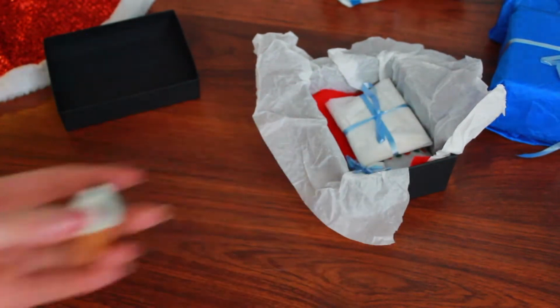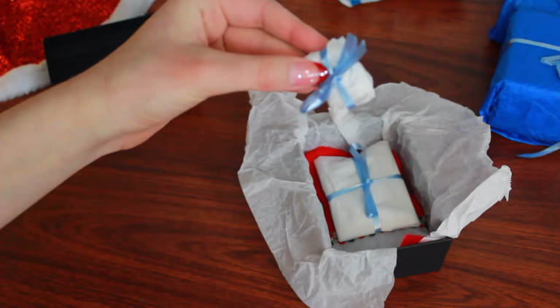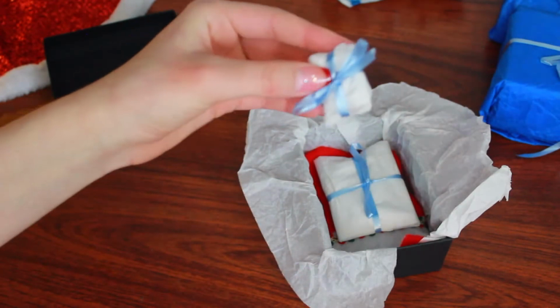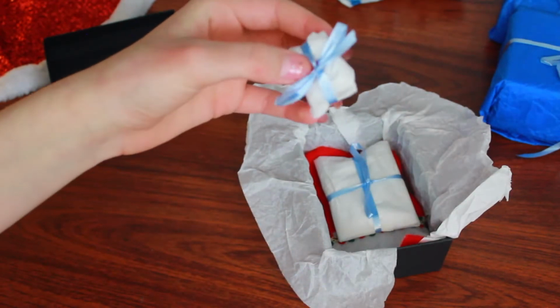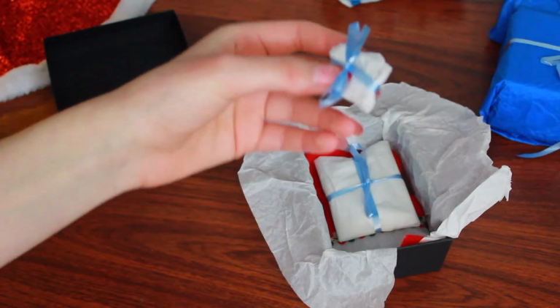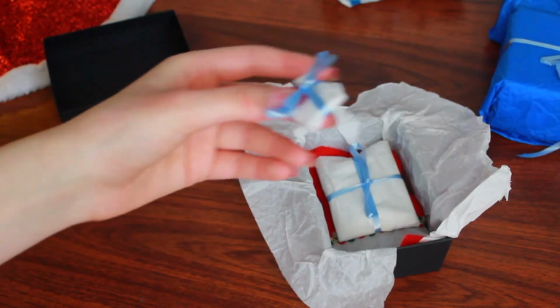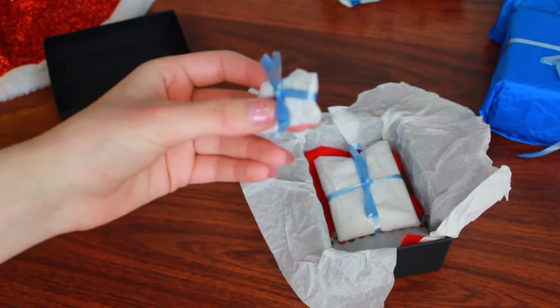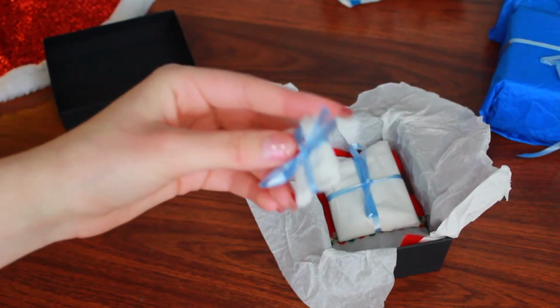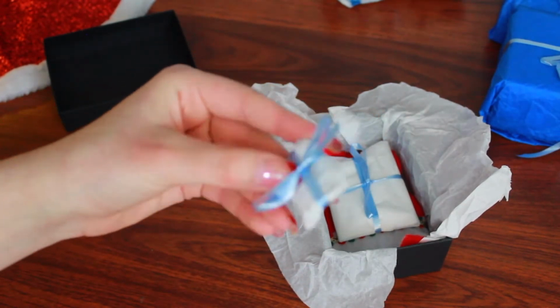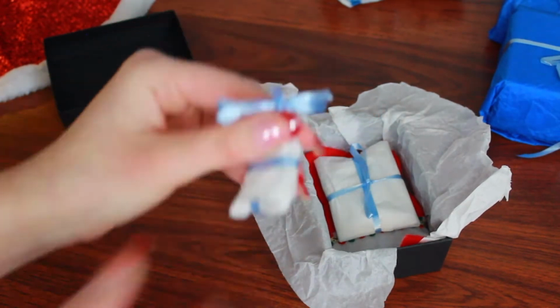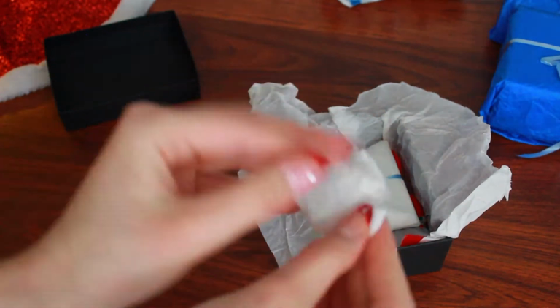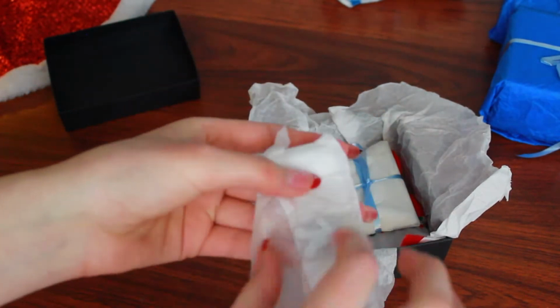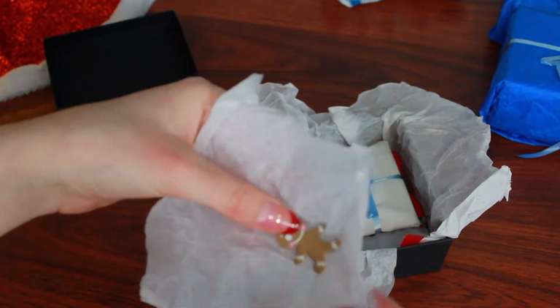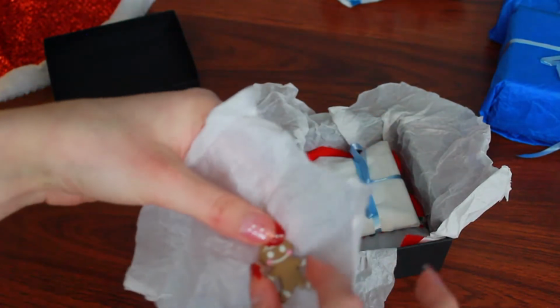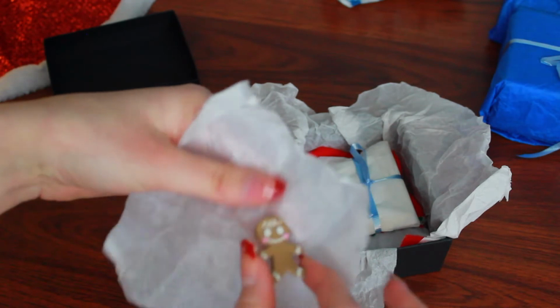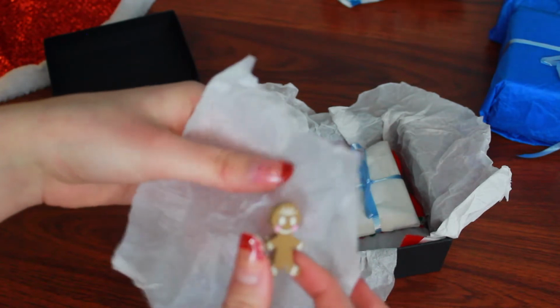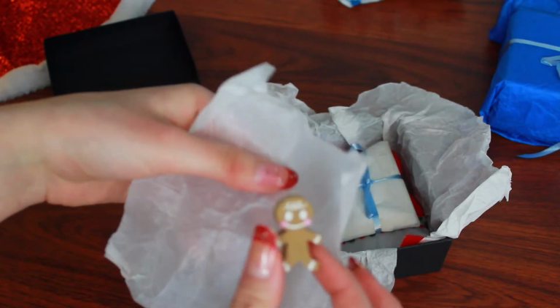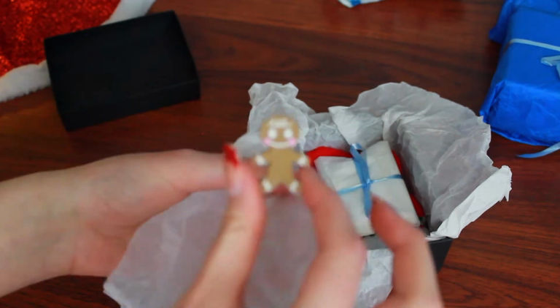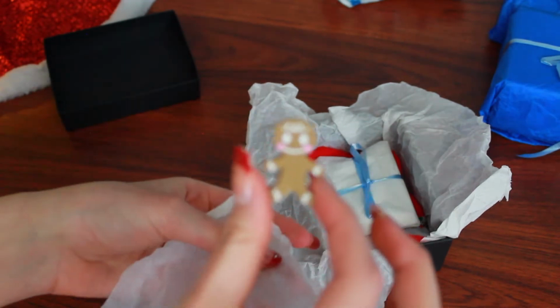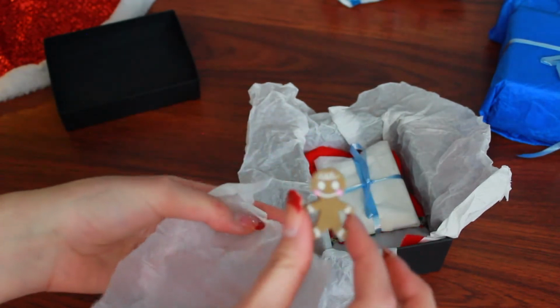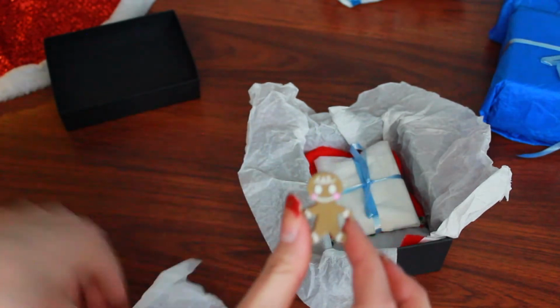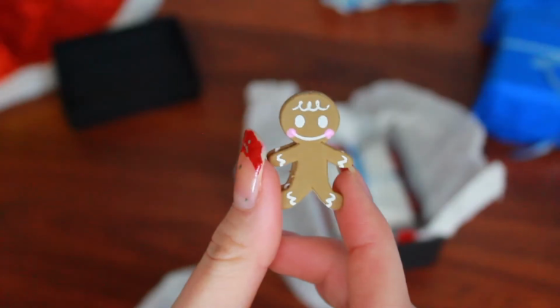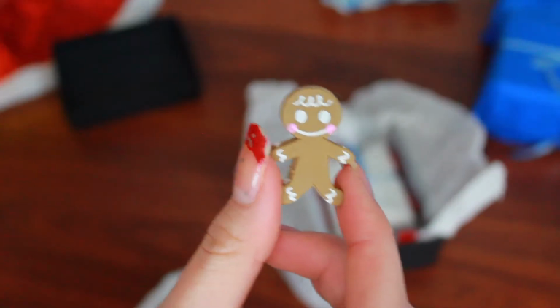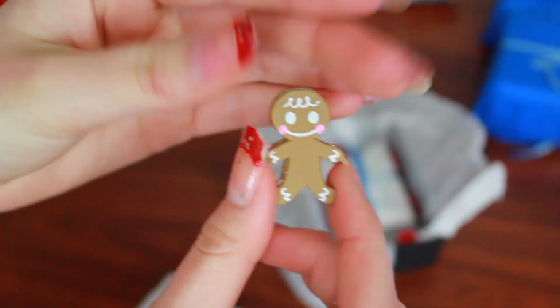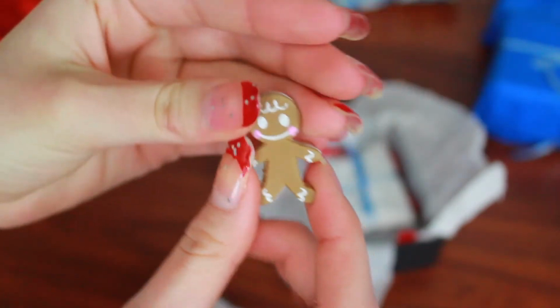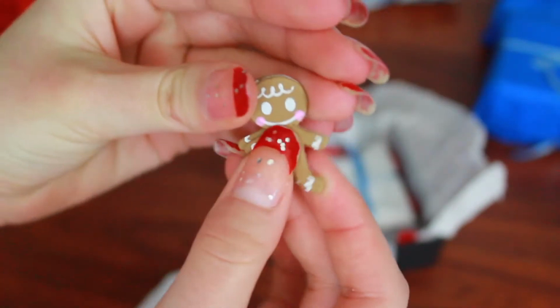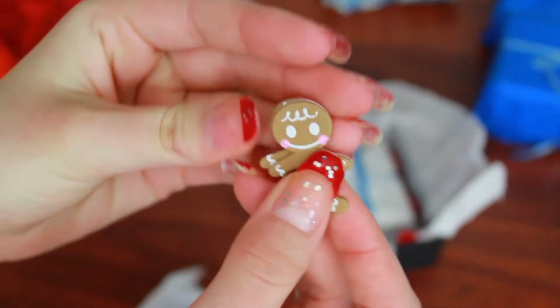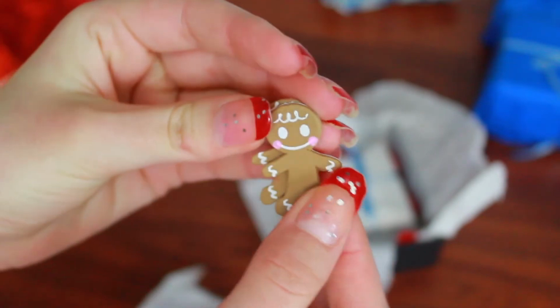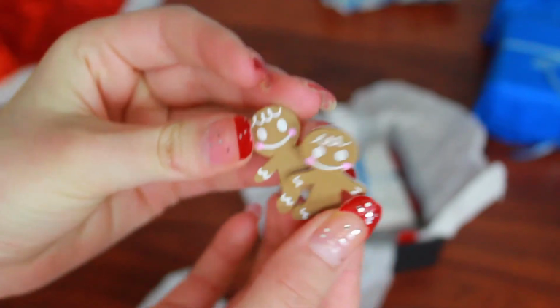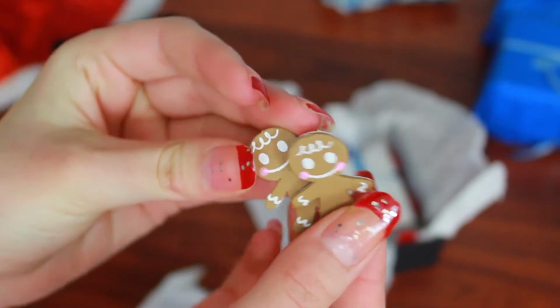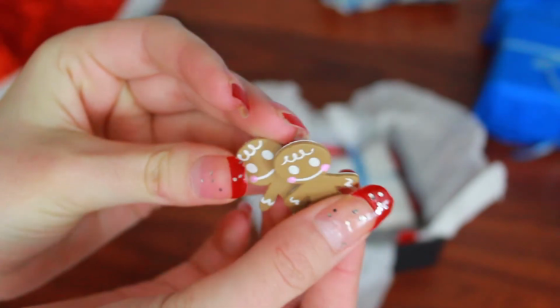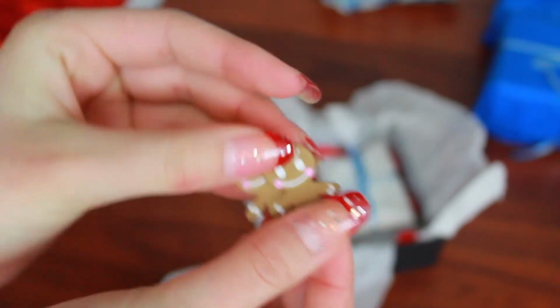This is so tiny — I wonder what this could be. This is so cute! Next, we have these two little gingerbread cookies for the American Girl dolls.